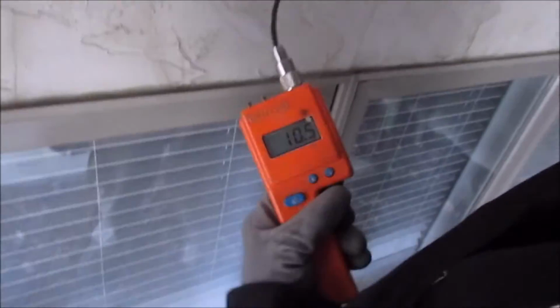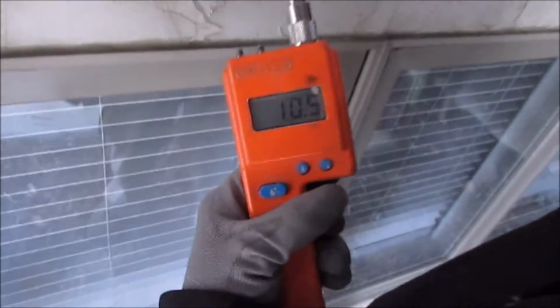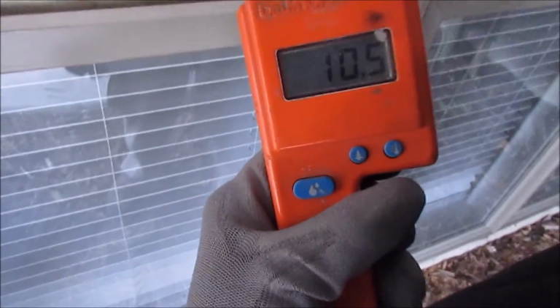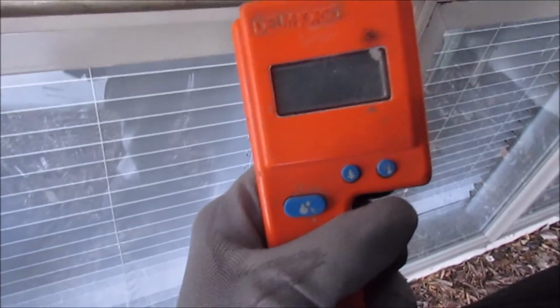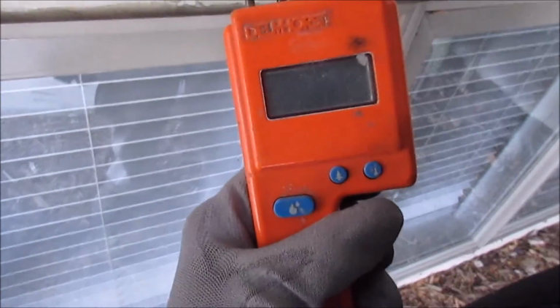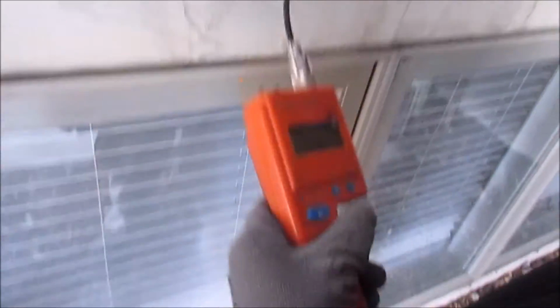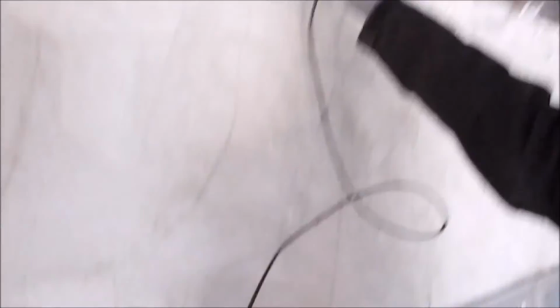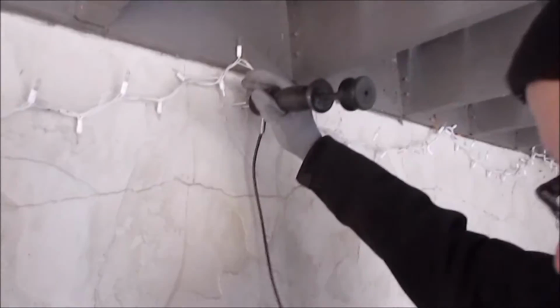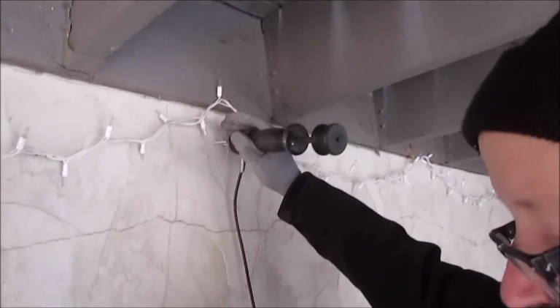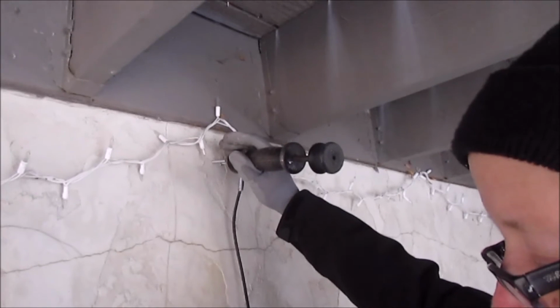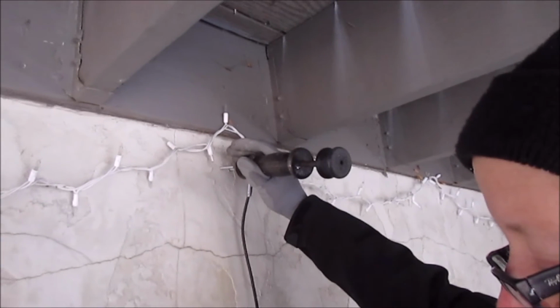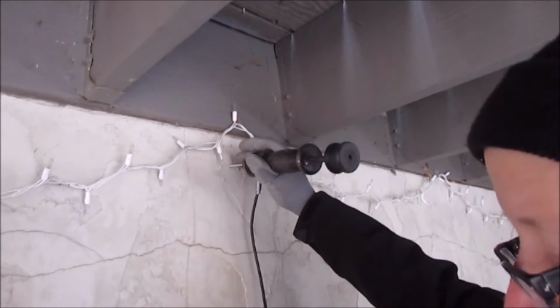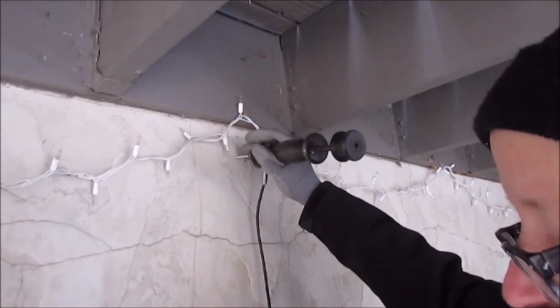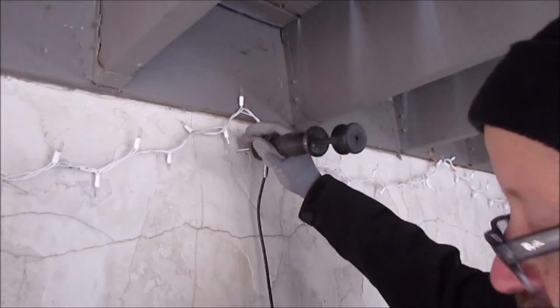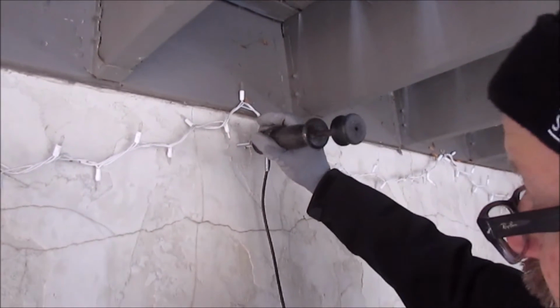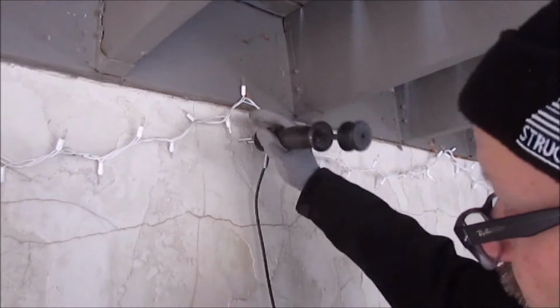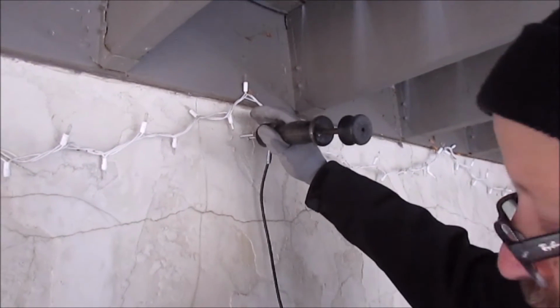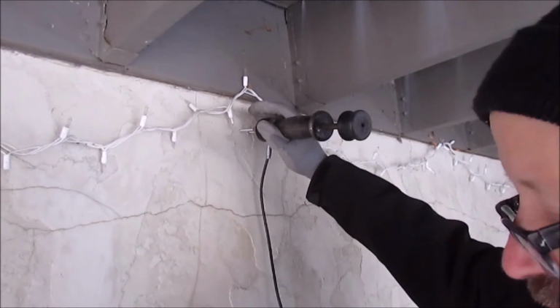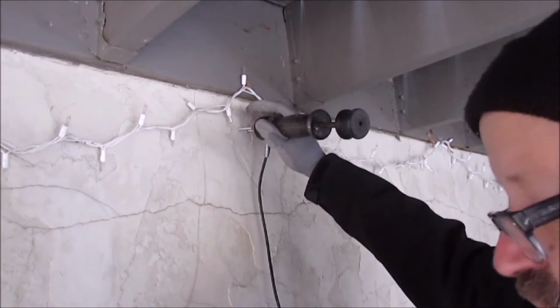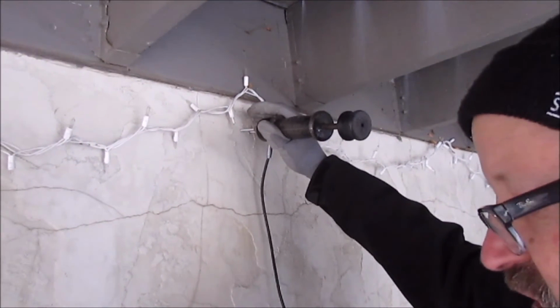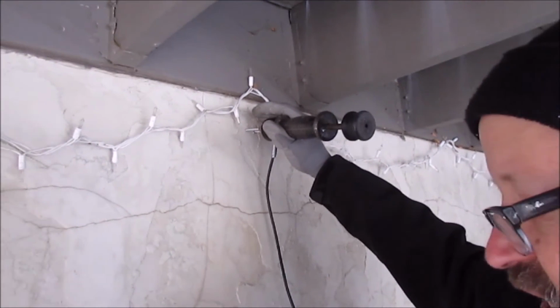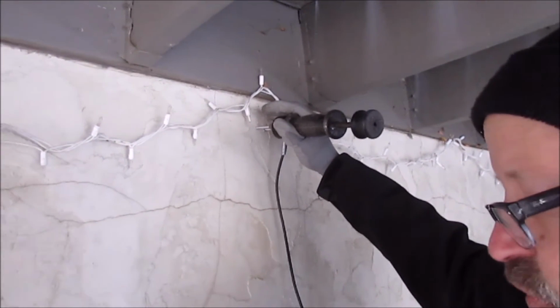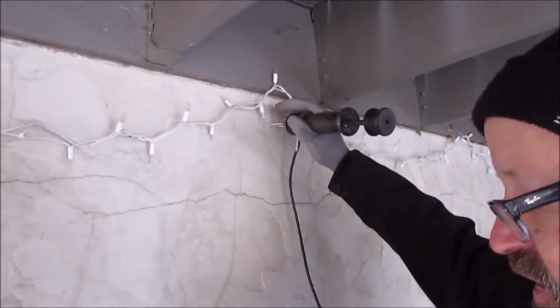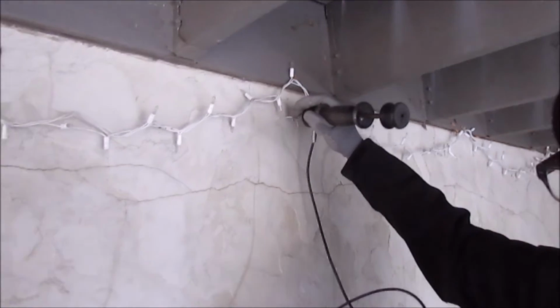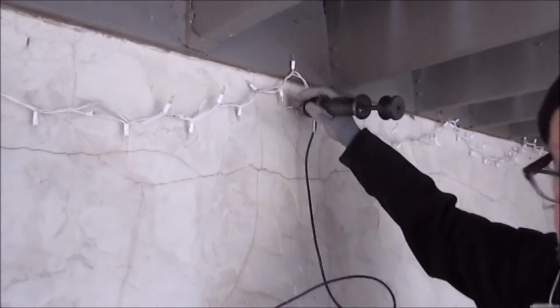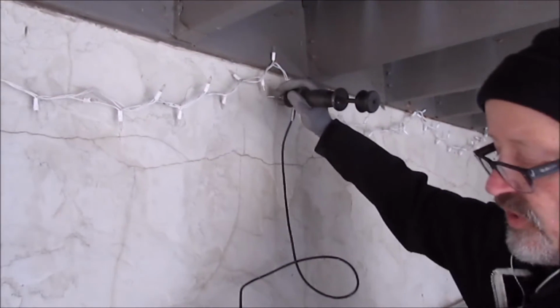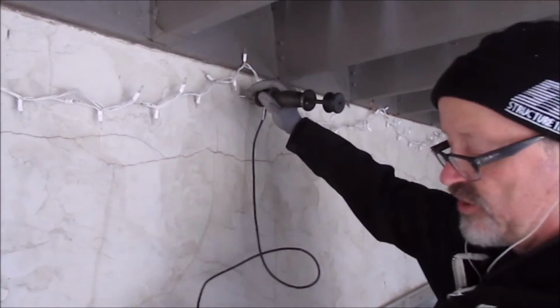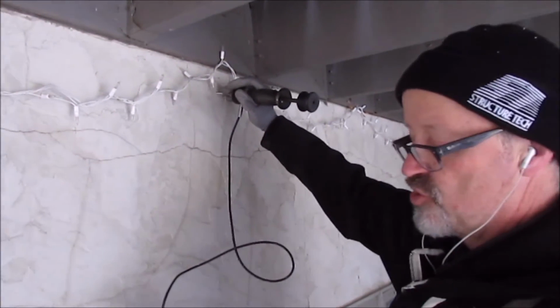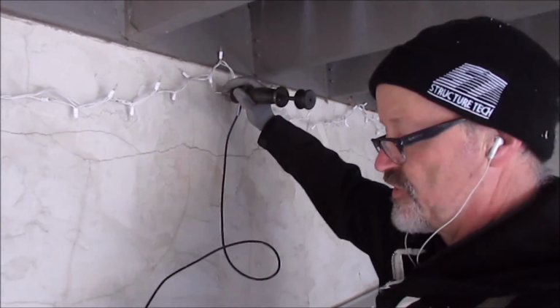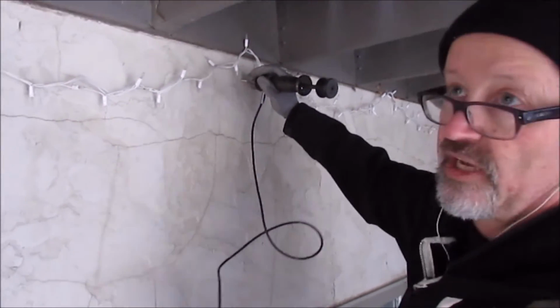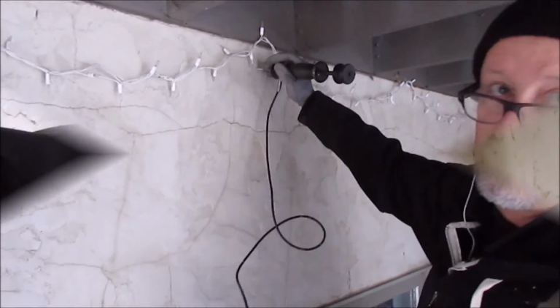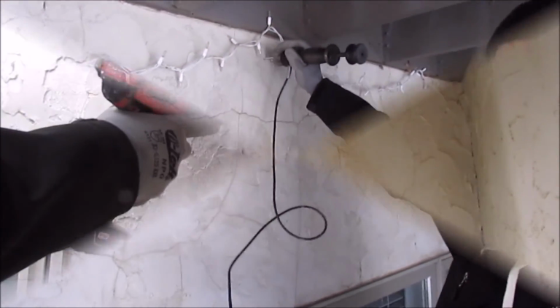And then we have a reading of ten and a half. Just make sure — as I kind of pound it in — I'm trying to set it into the wood a little bit, so we're not getting just a surface reading on the building.